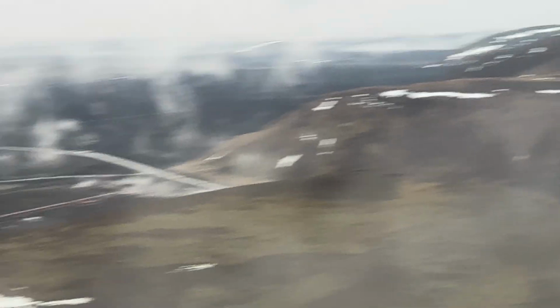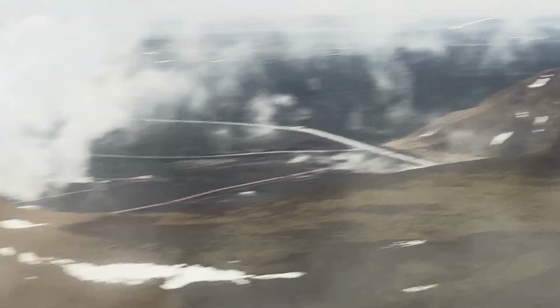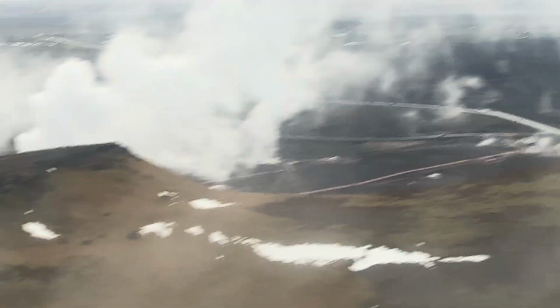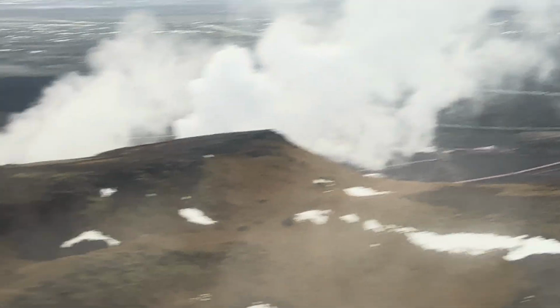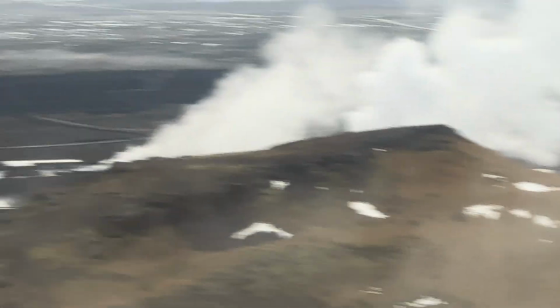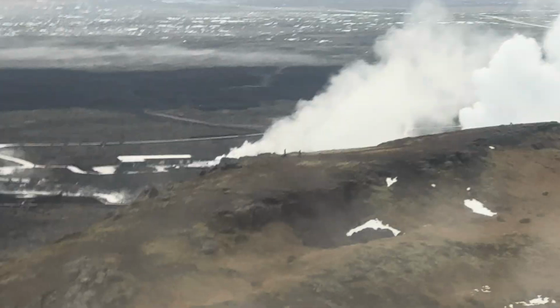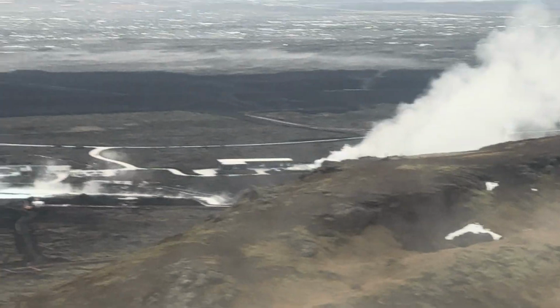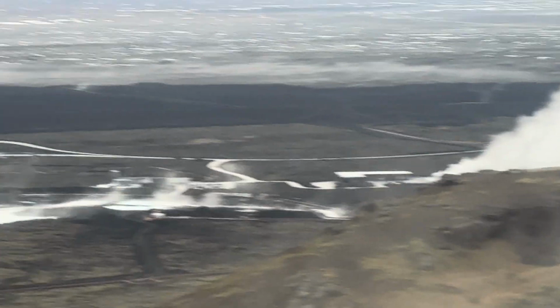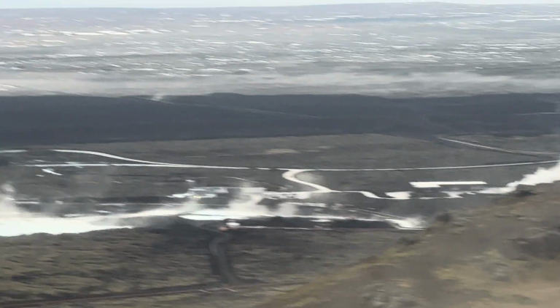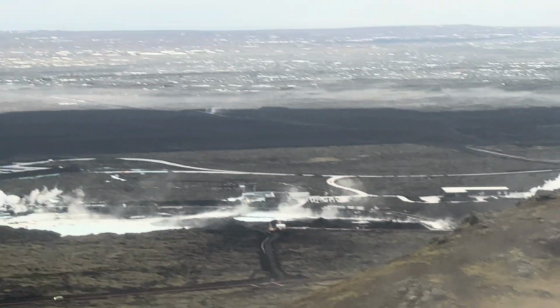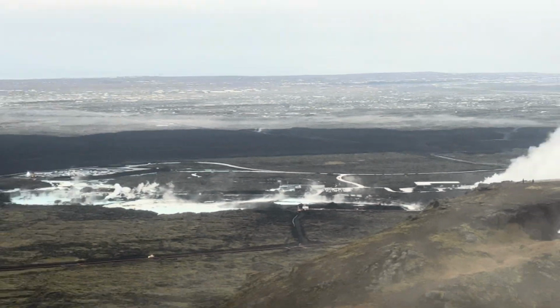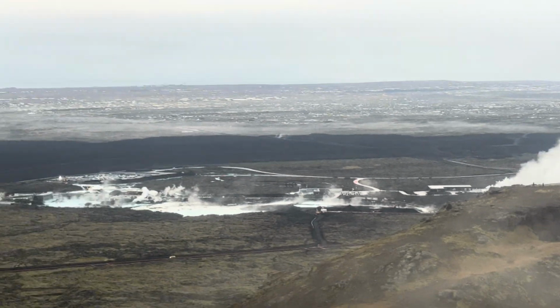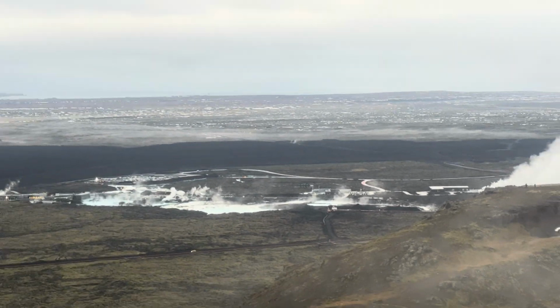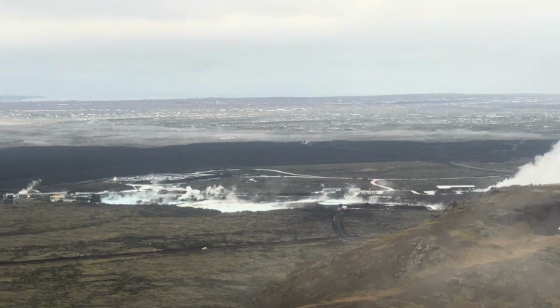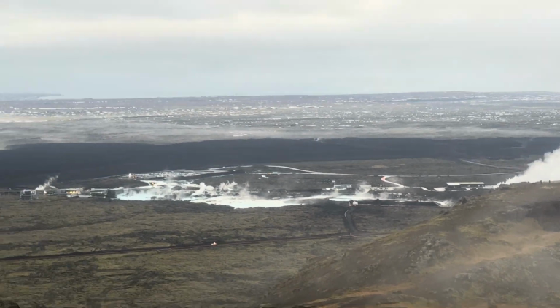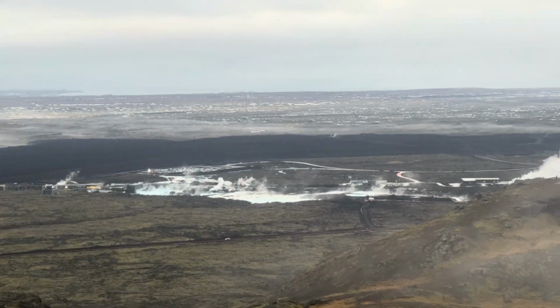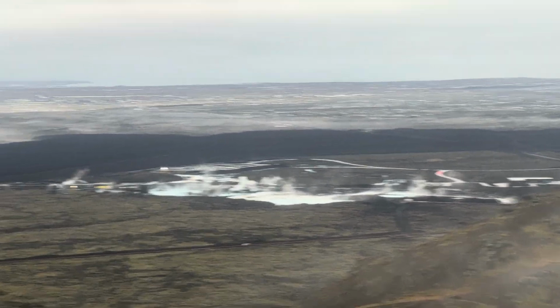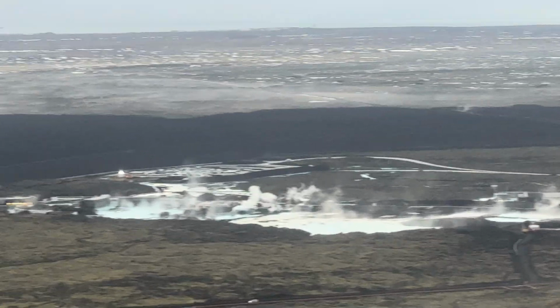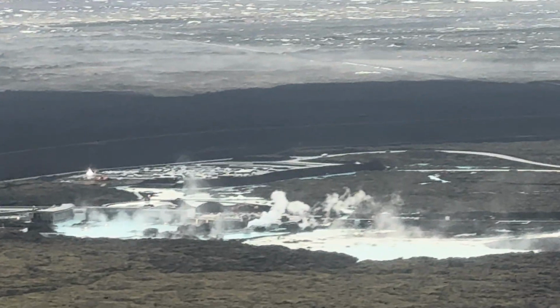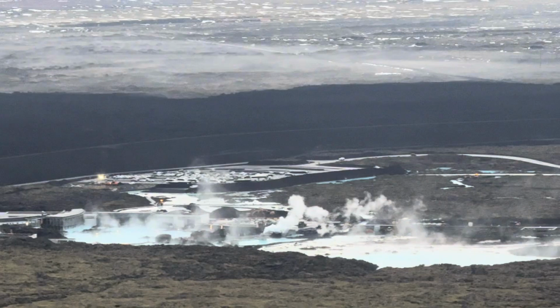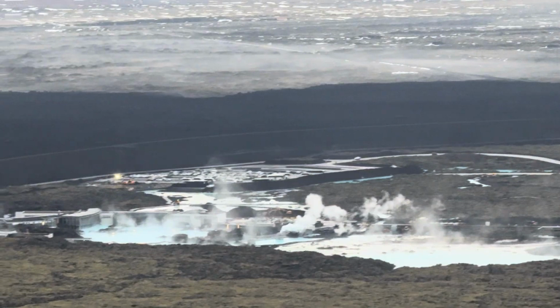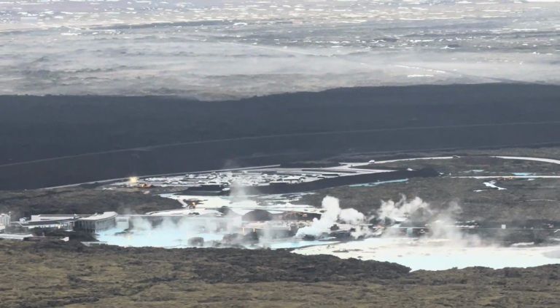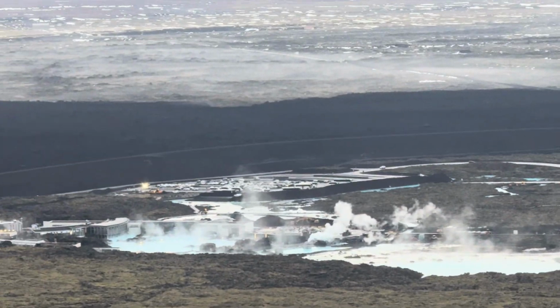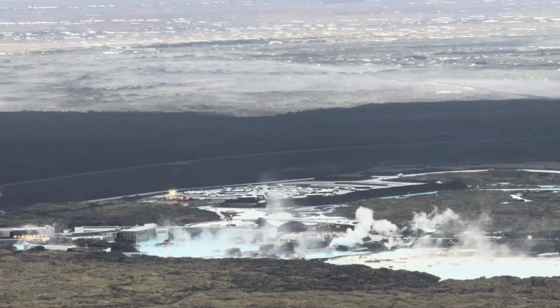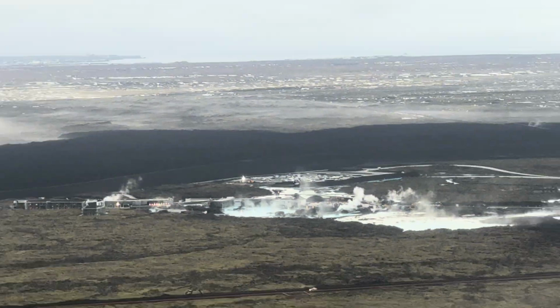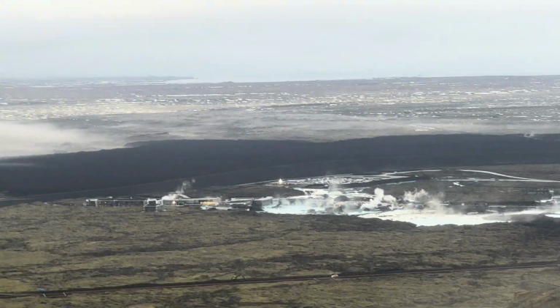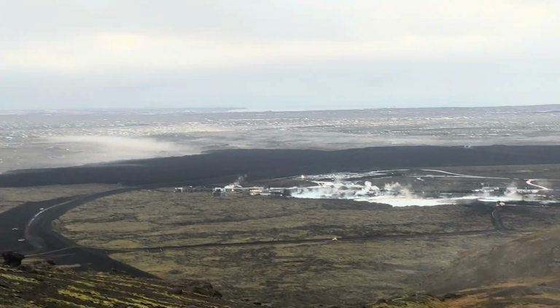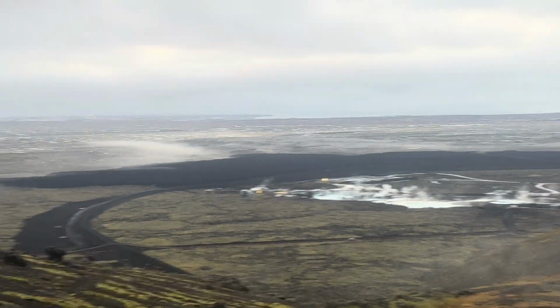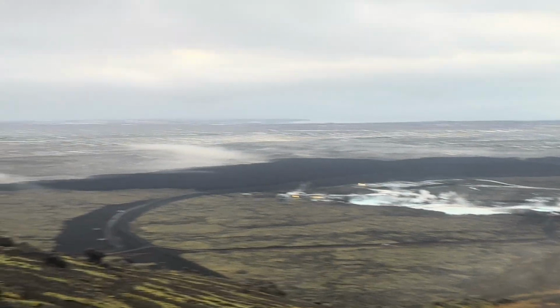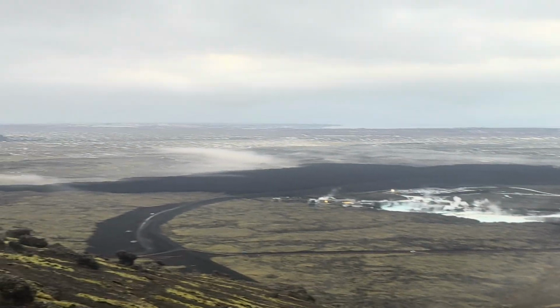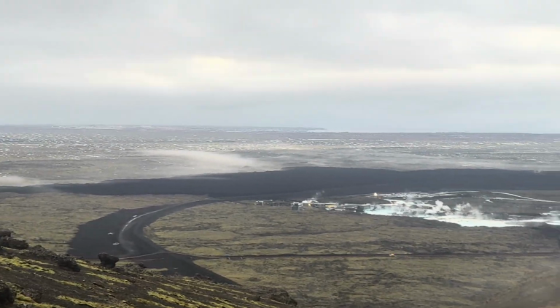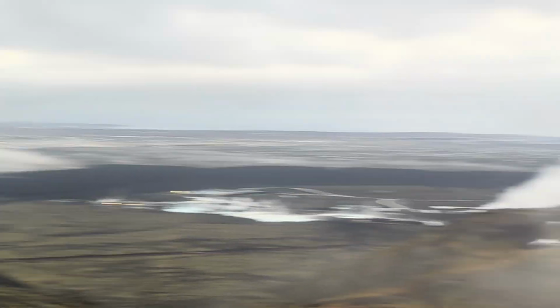And there you see Blue Lagoon — Blue Lagoon and lava which went all around it.